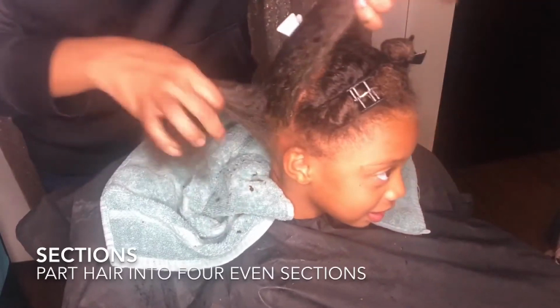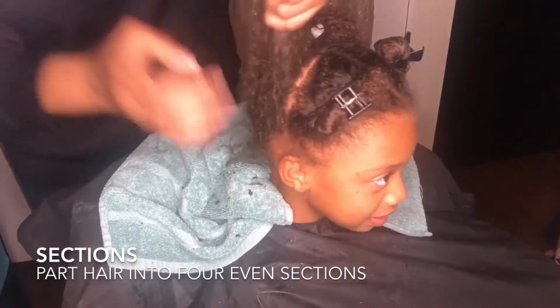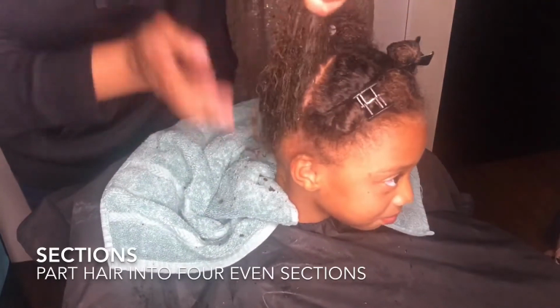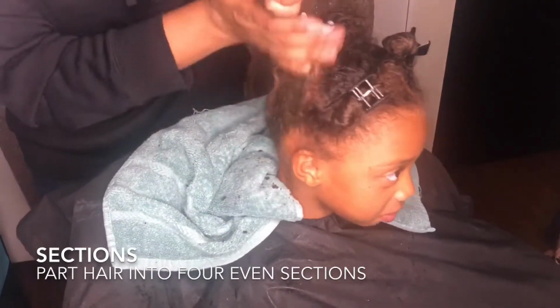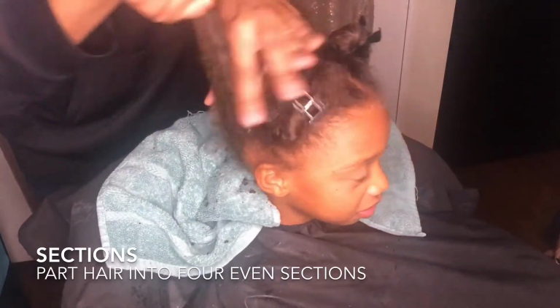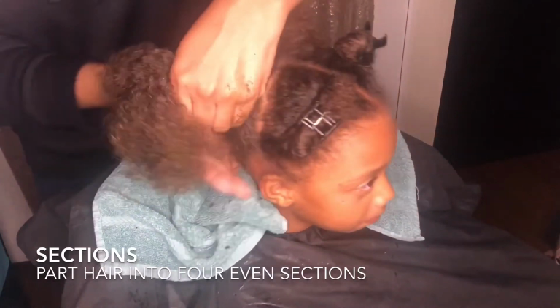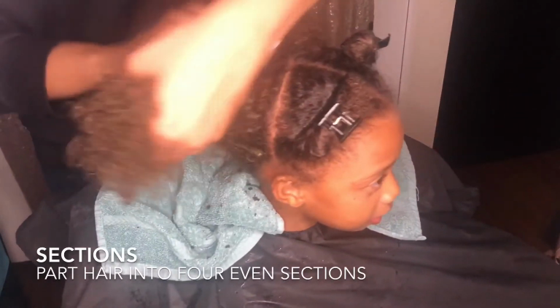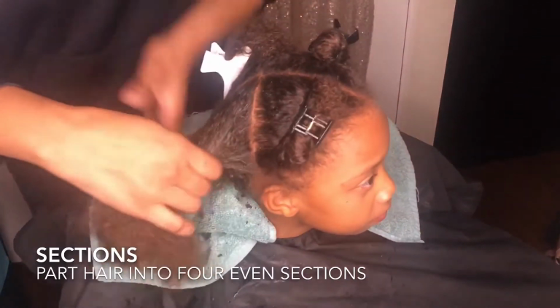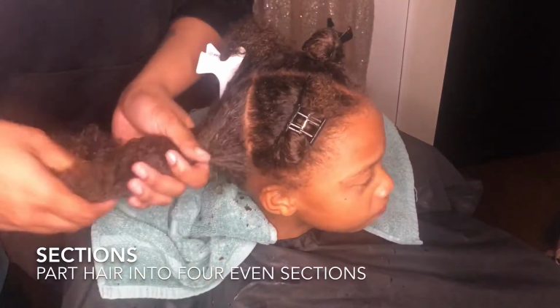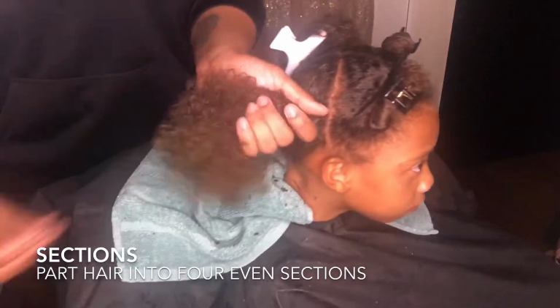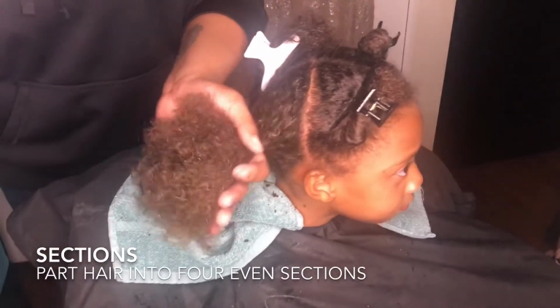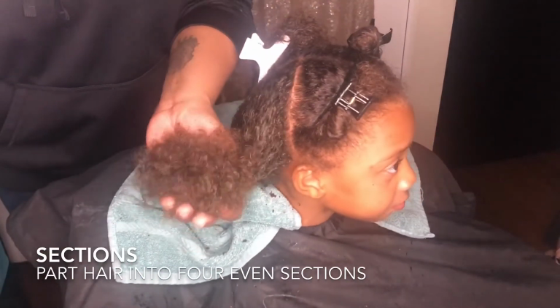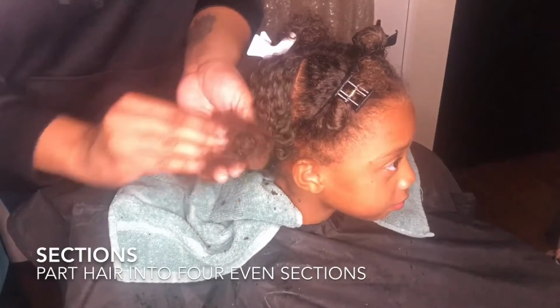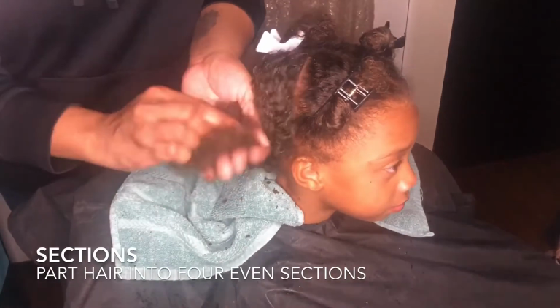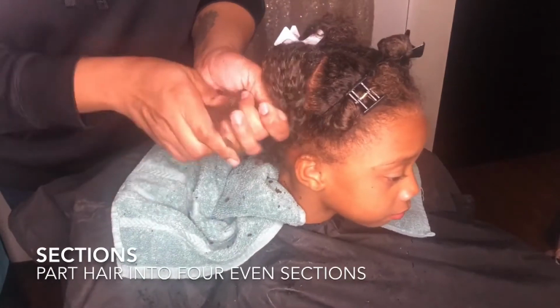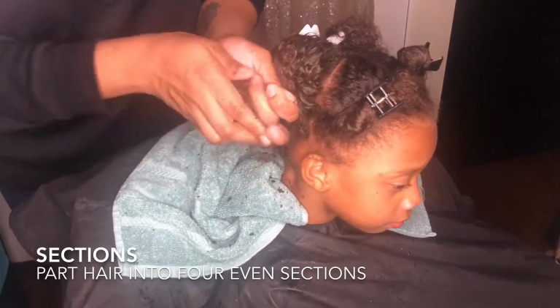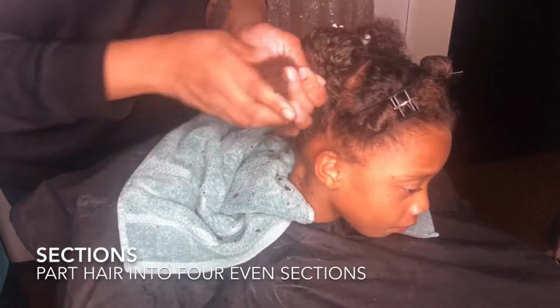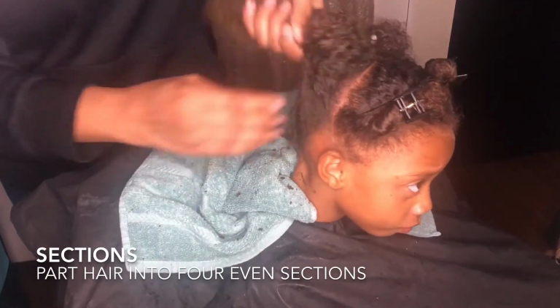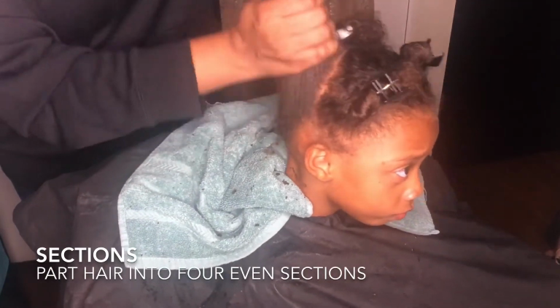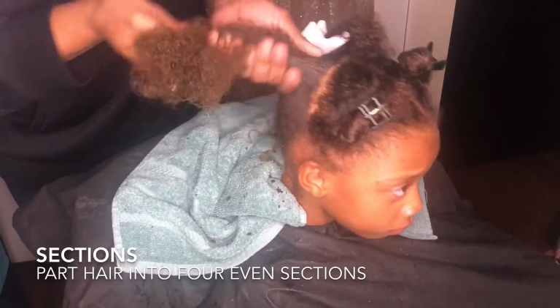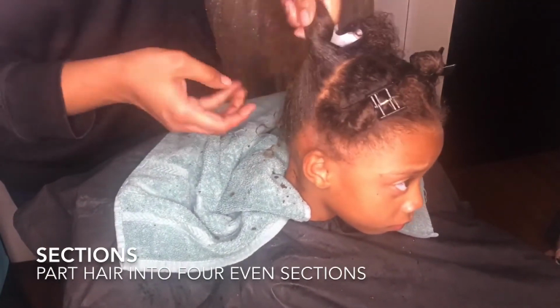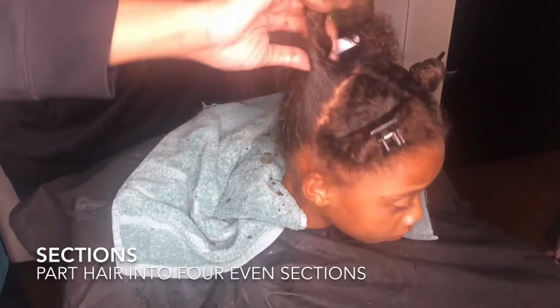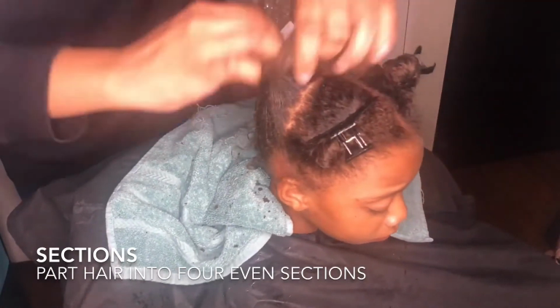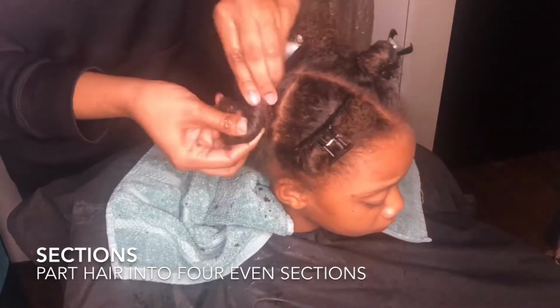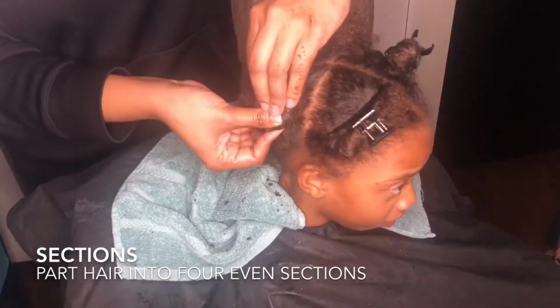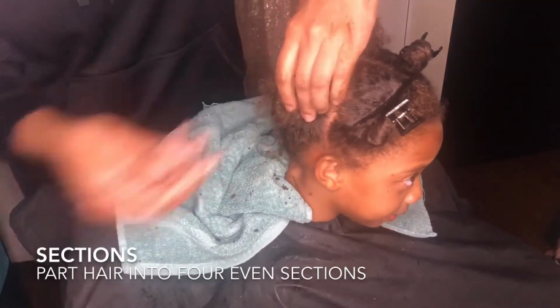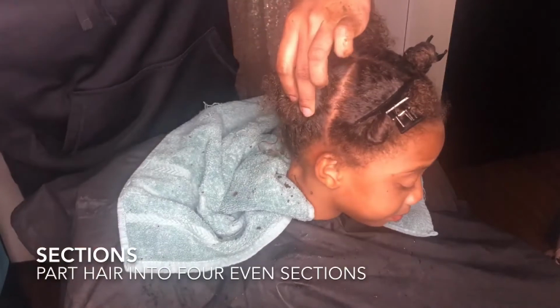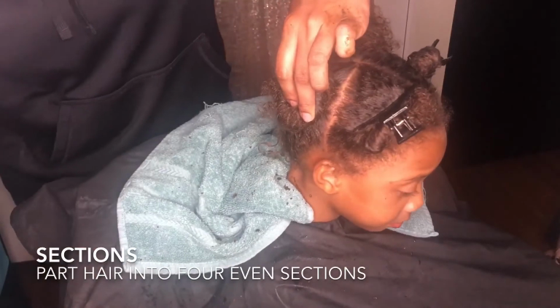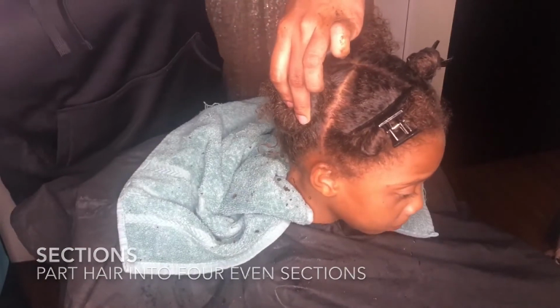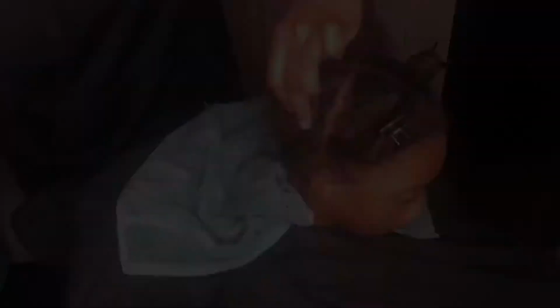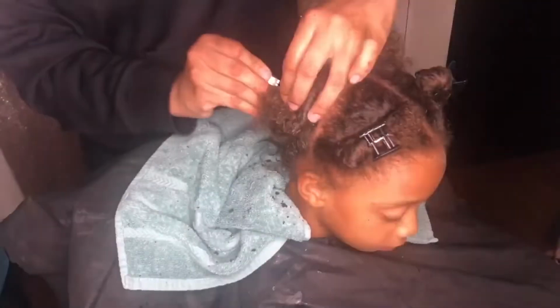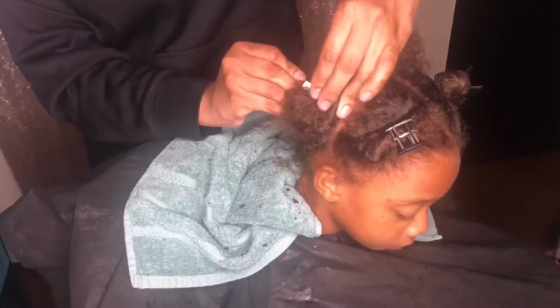I do it this way because my daughter's hair gets dry on the ends faster, because her ends are not as healthy as the rest of her hair. So I want the mixture on the ends before the moisture dries up.